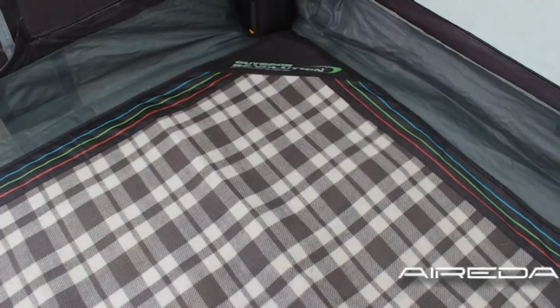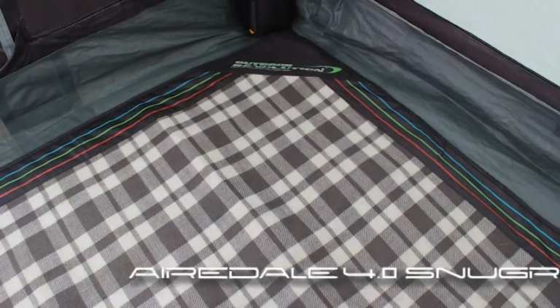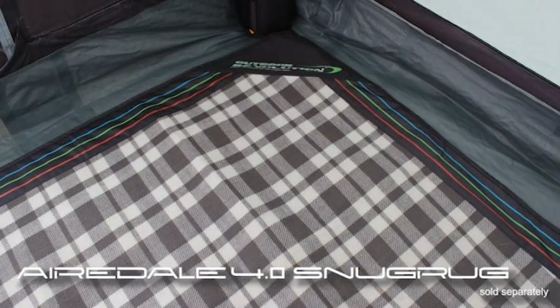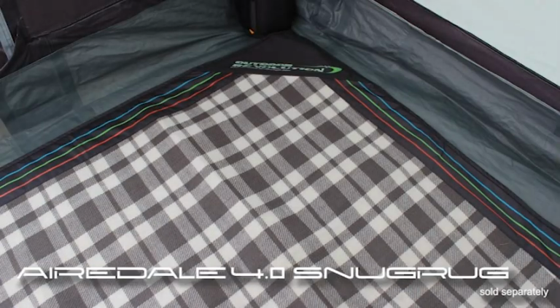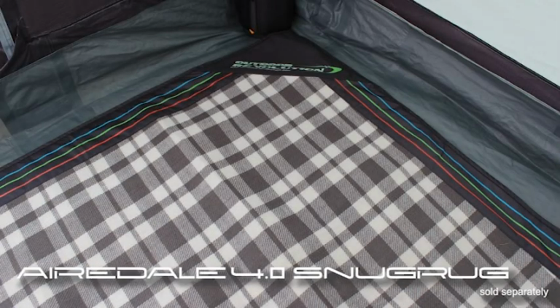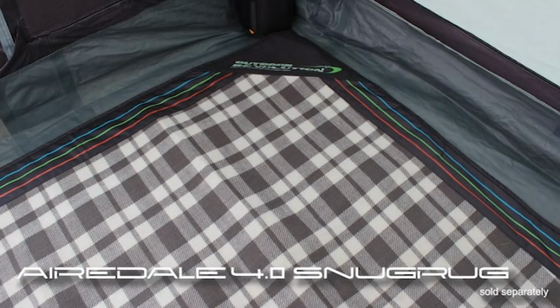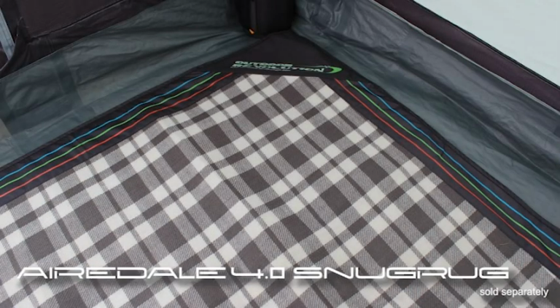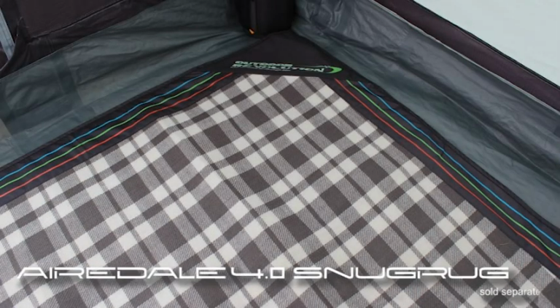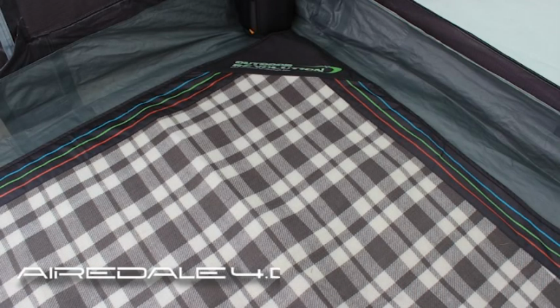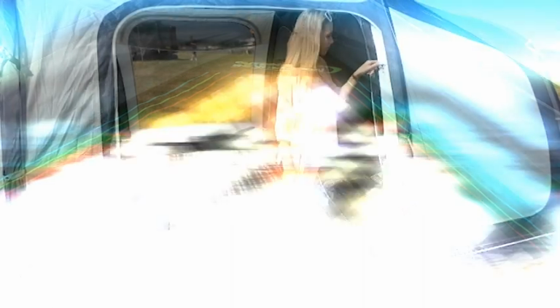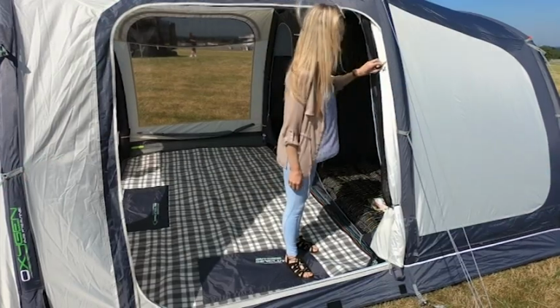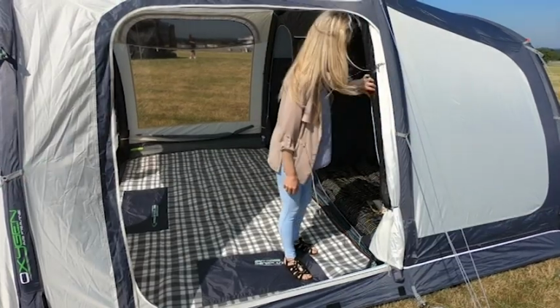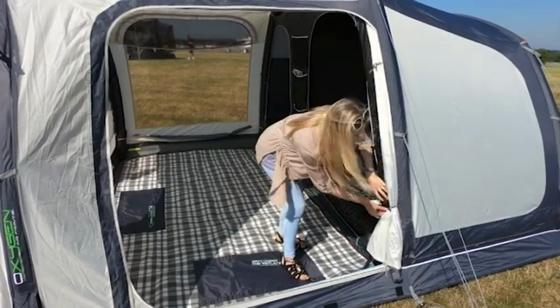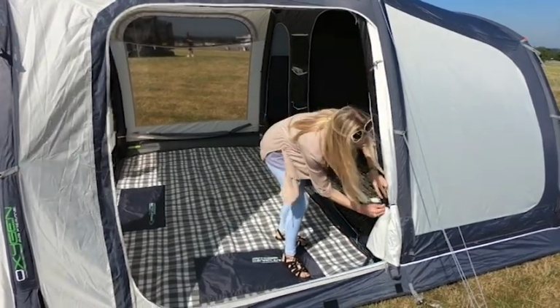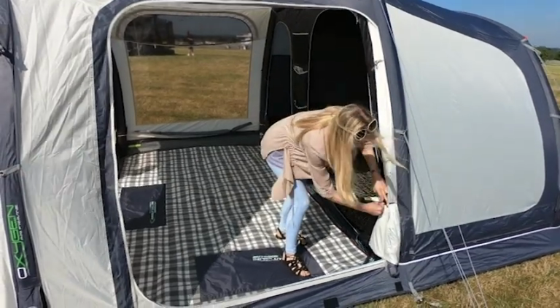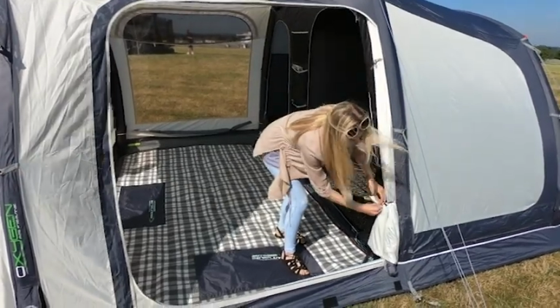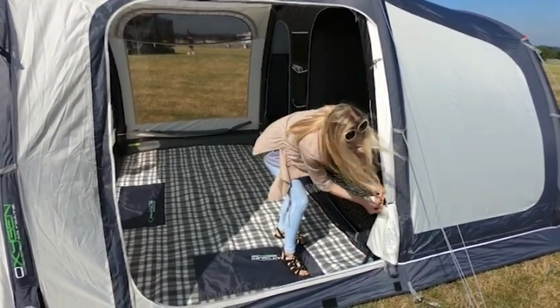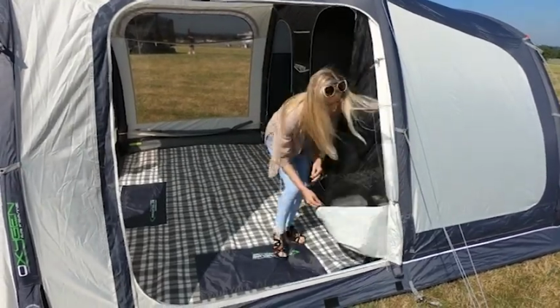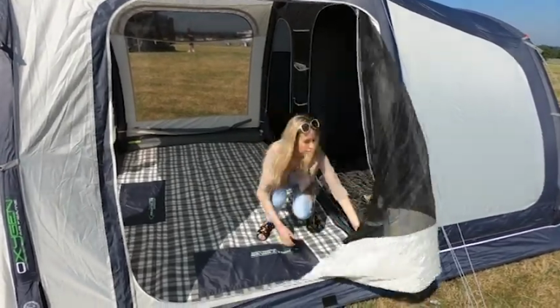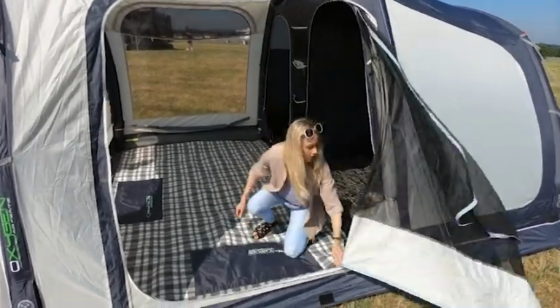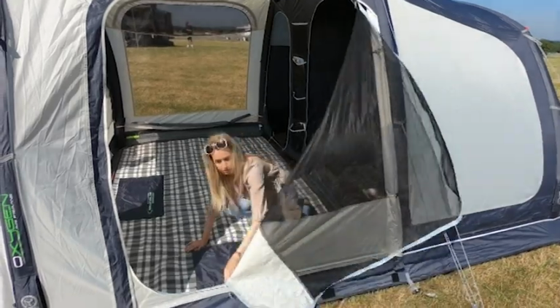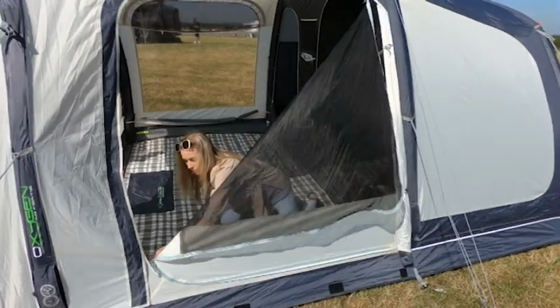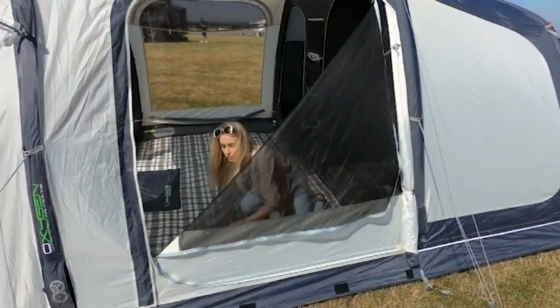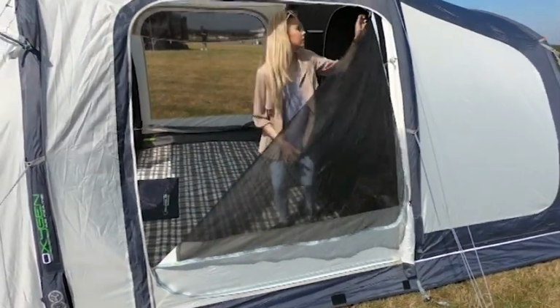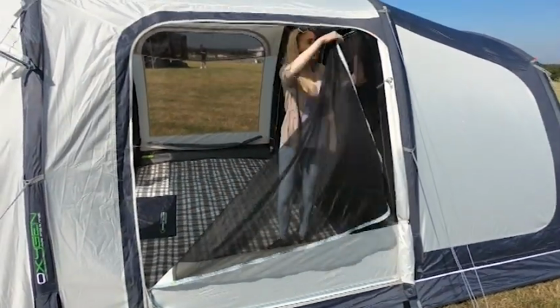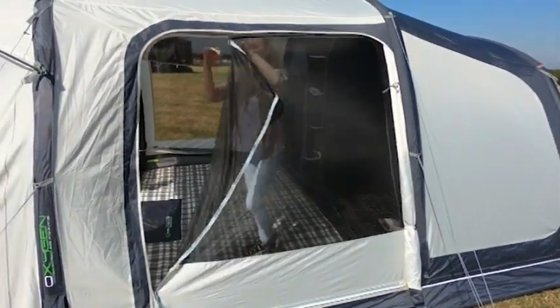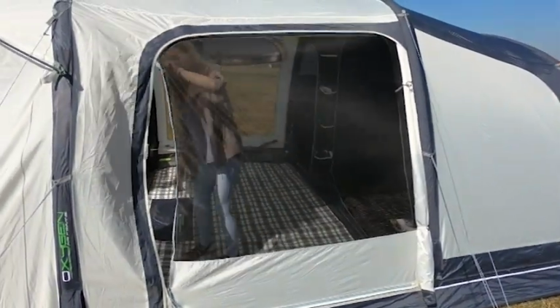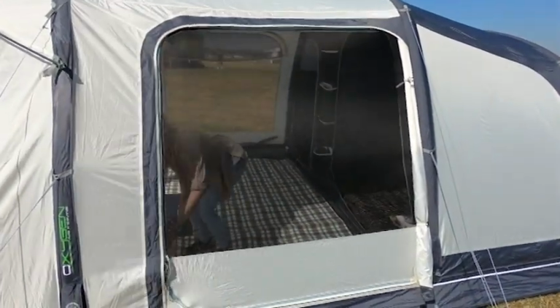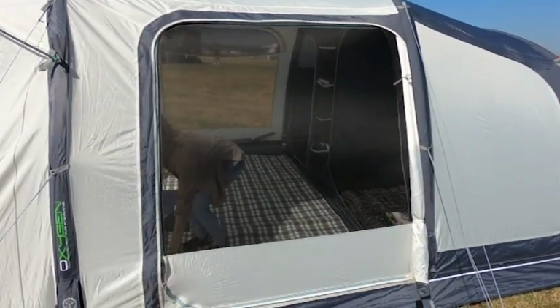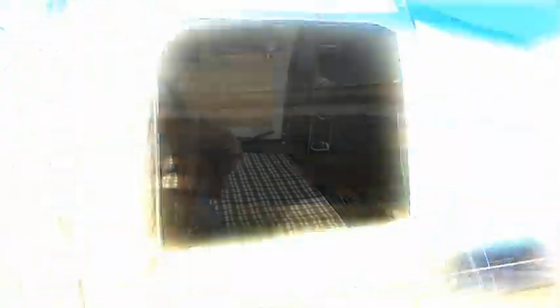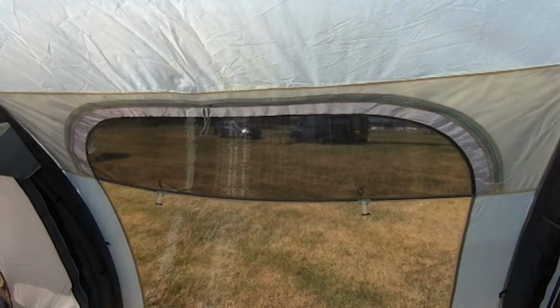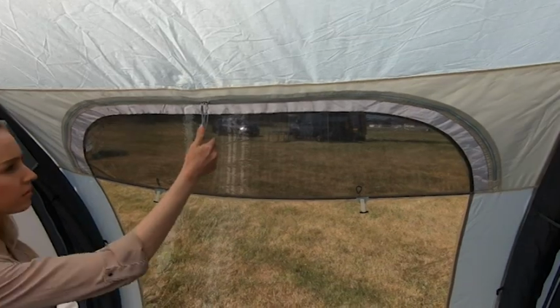There is also a stylish snug rug available to purchase alongside this product. Breathability is vitally important in all our tents, which is why we have added extra ventilation for 2019 in the form of a mesh panel in the left side window and rear bedroom vortex ventilation system.